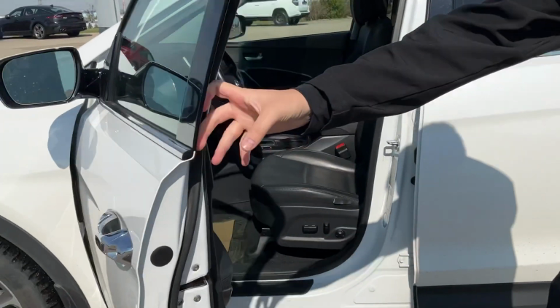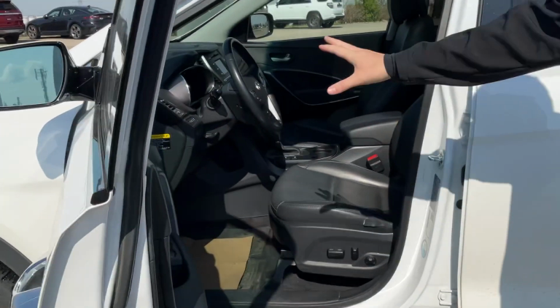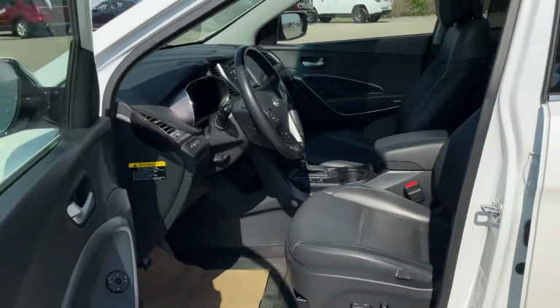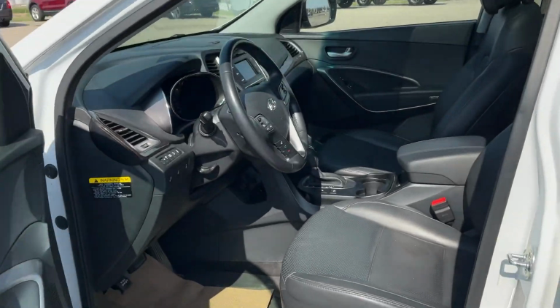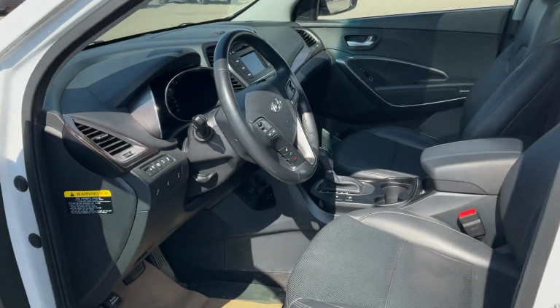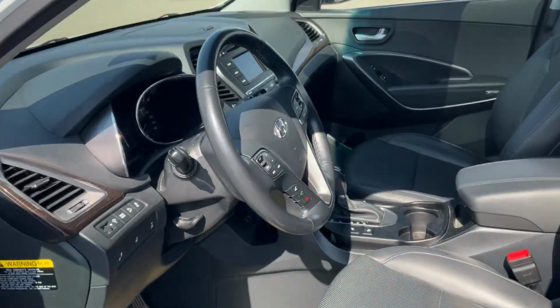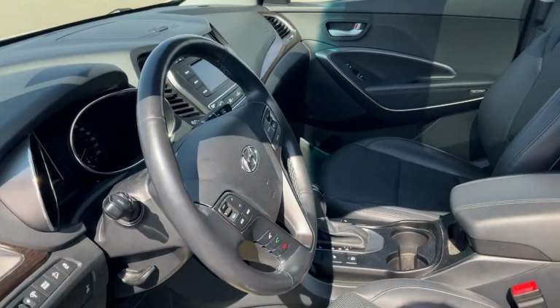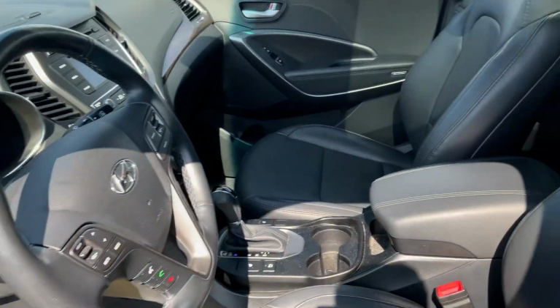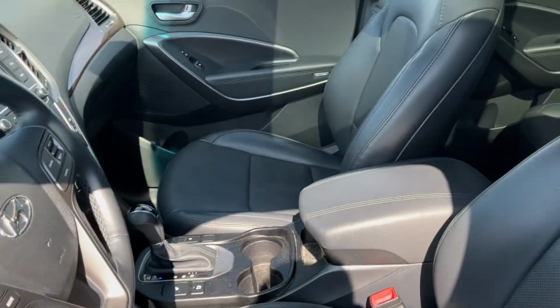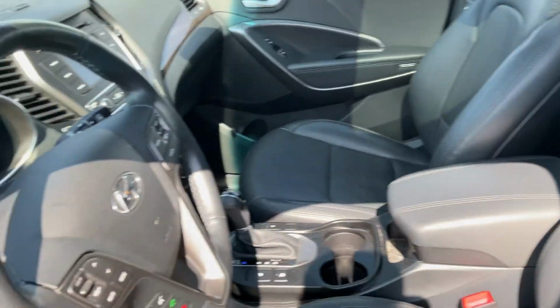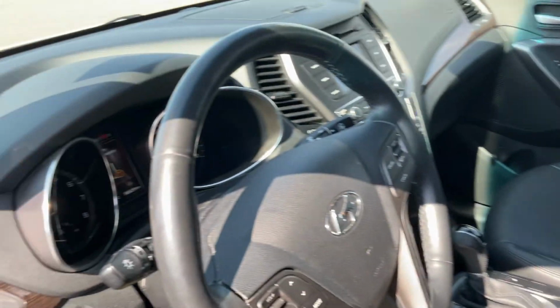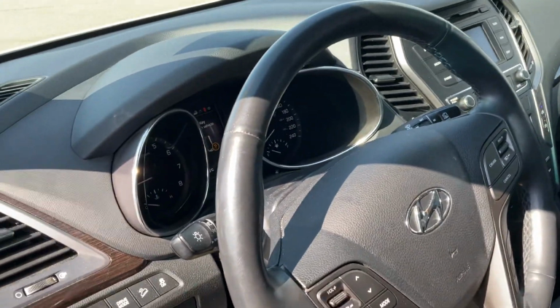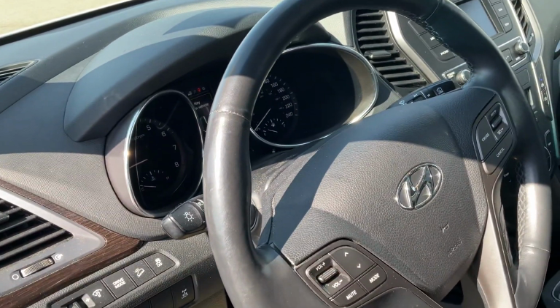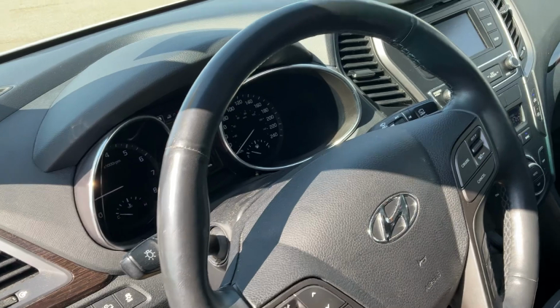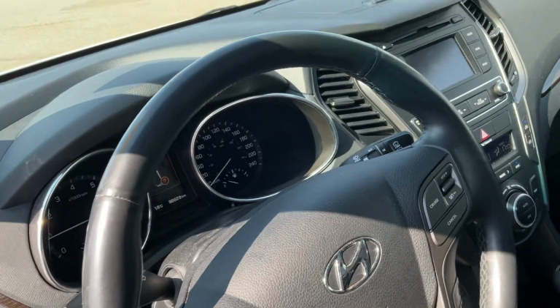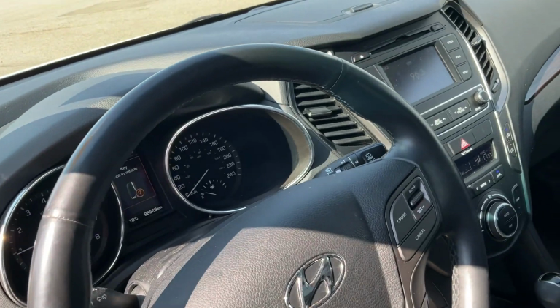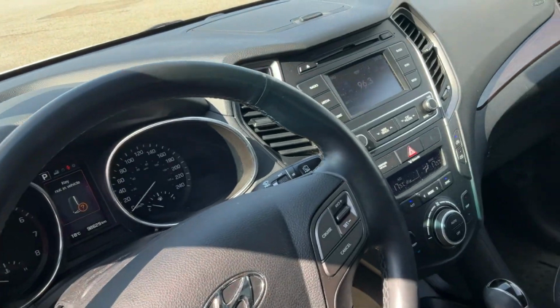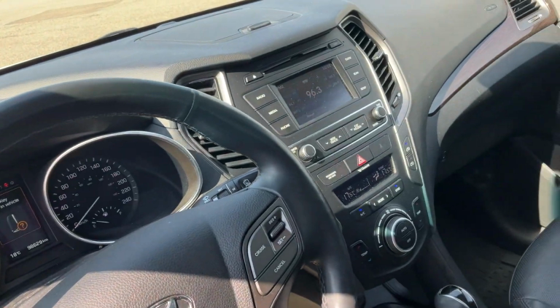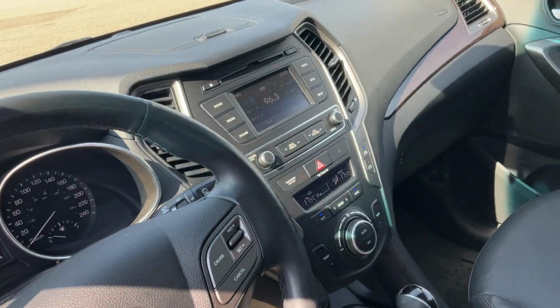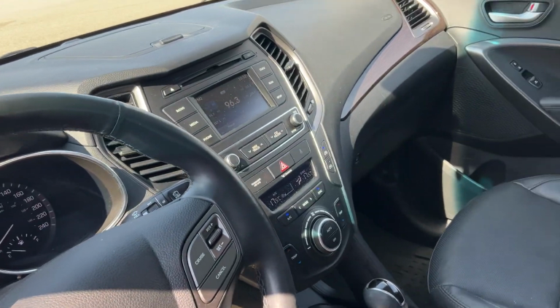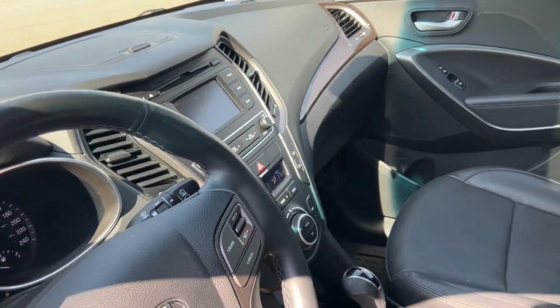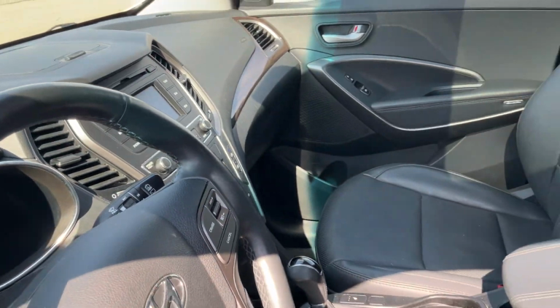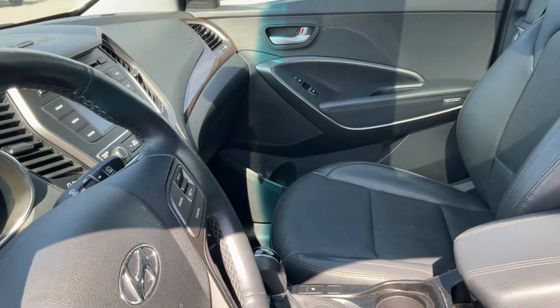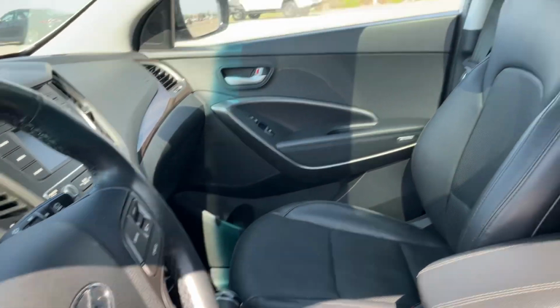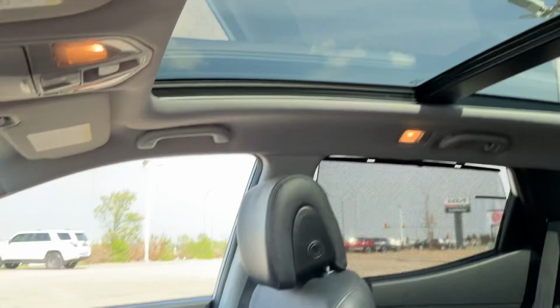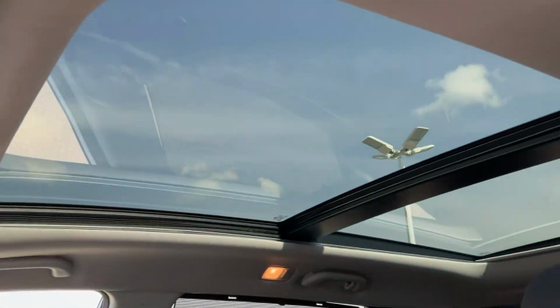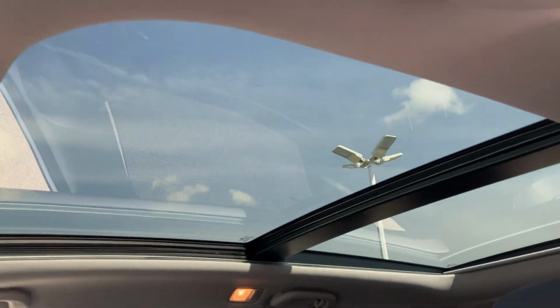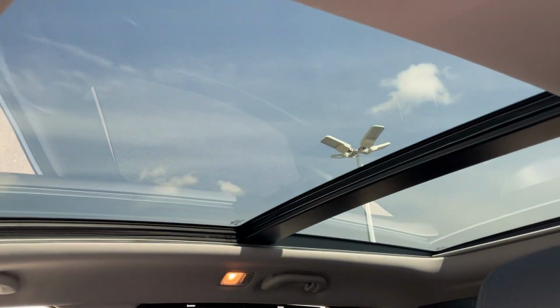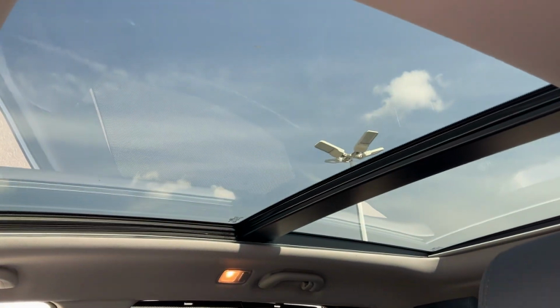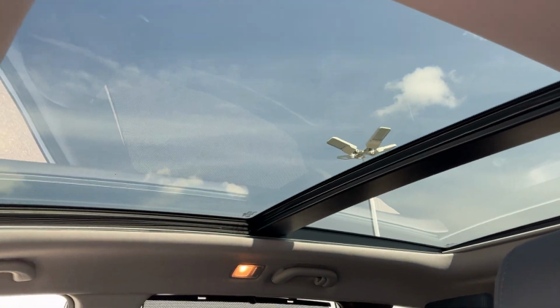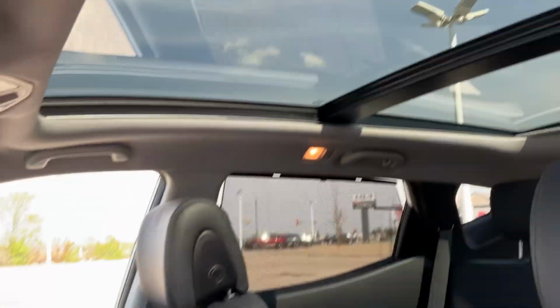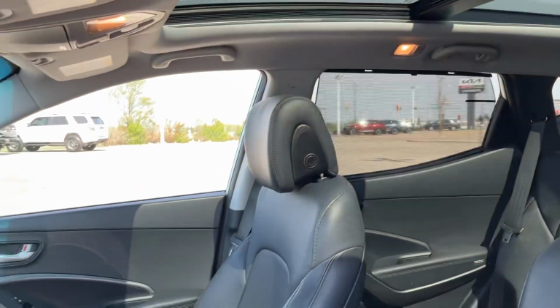Moving along to the interior, beautiful leather interior, heated steering wheel, heated front seats. You do get a backup camera, Bluetooth, different drive modes, downhill brake assist, all that fun stuff. Panoramic sunroof.